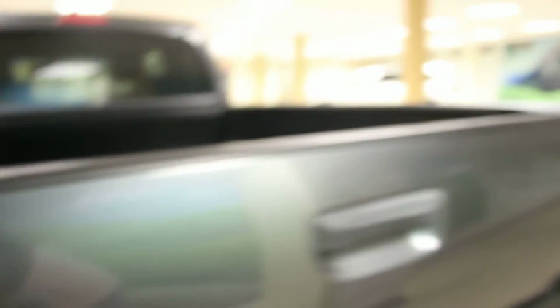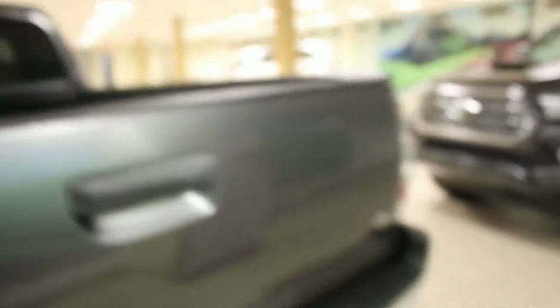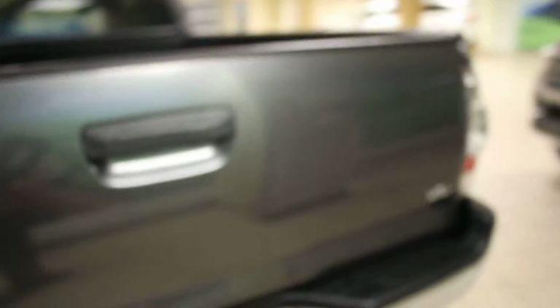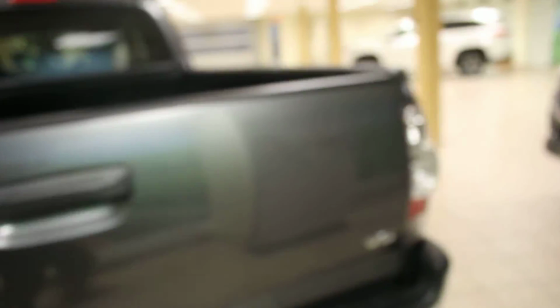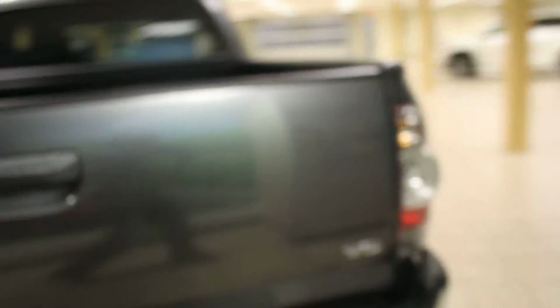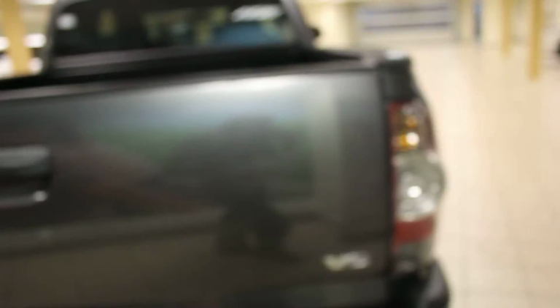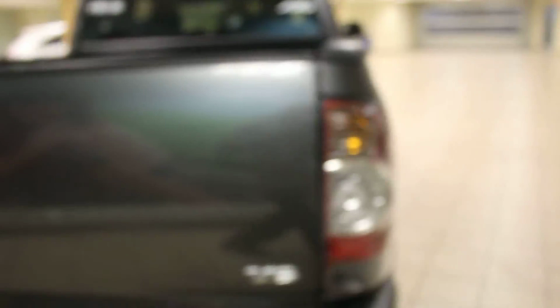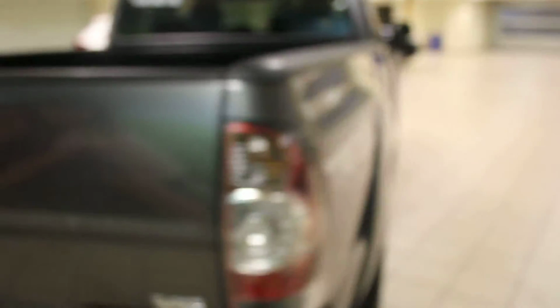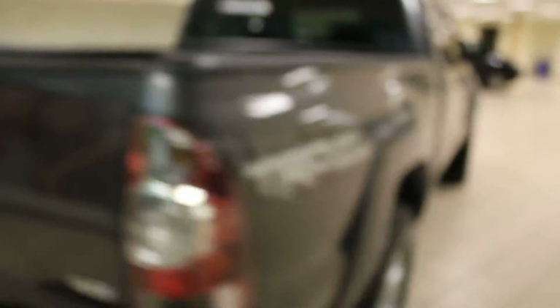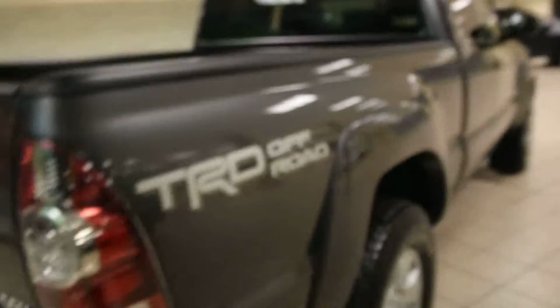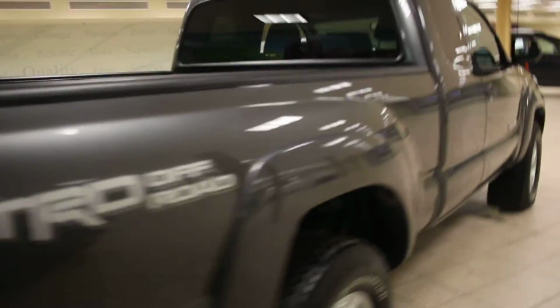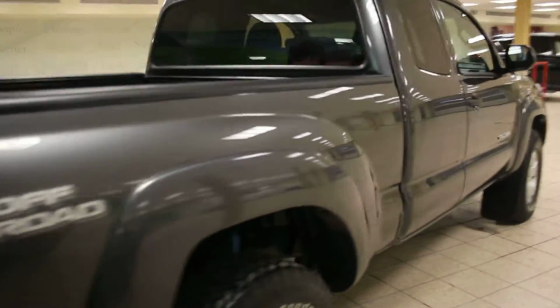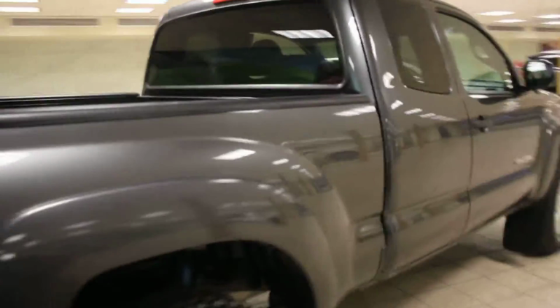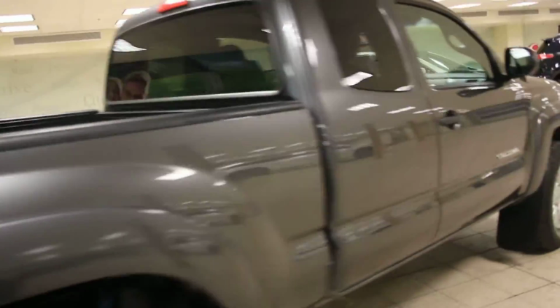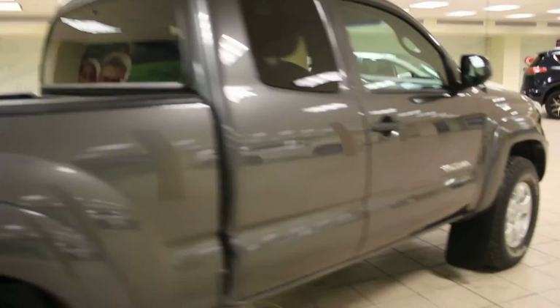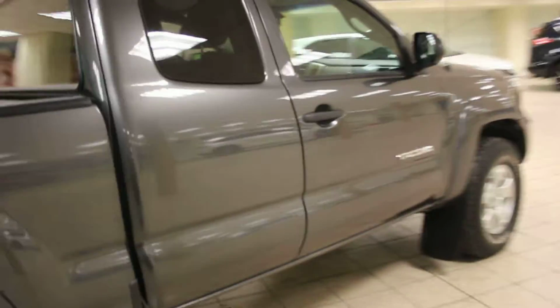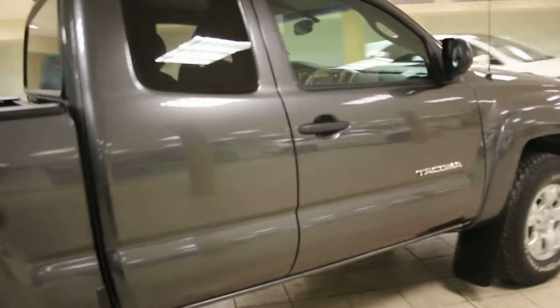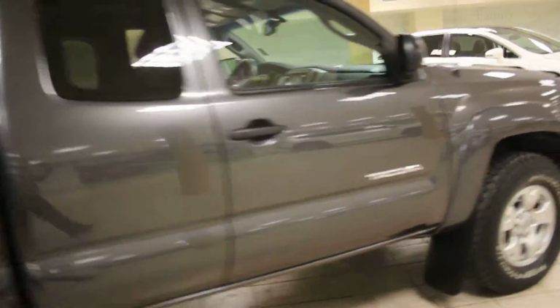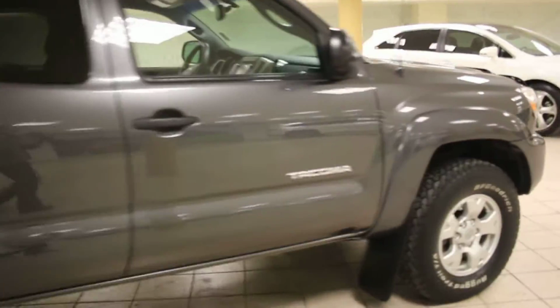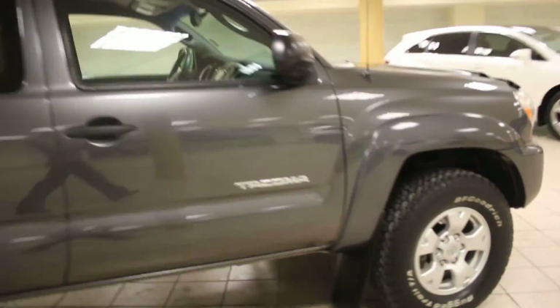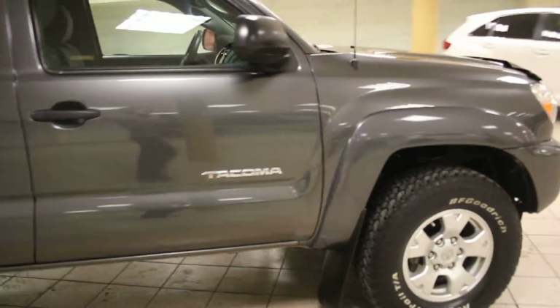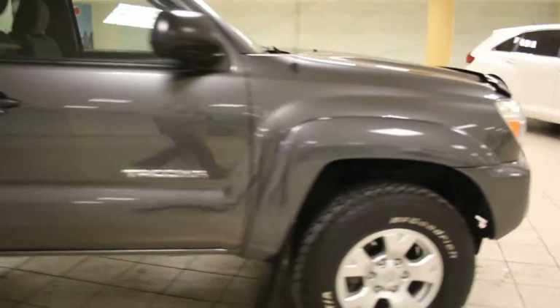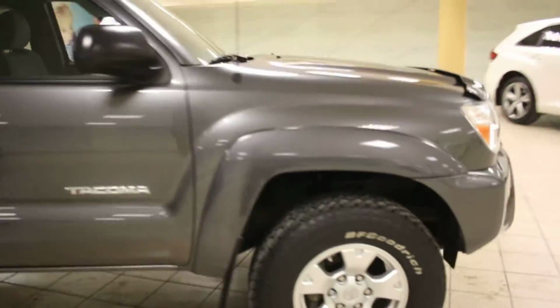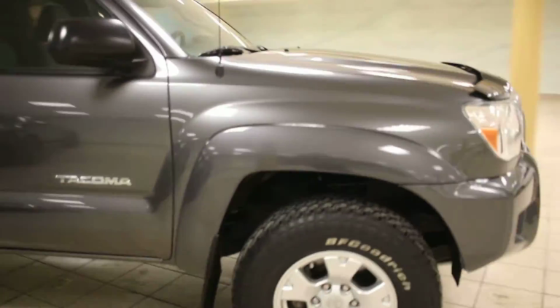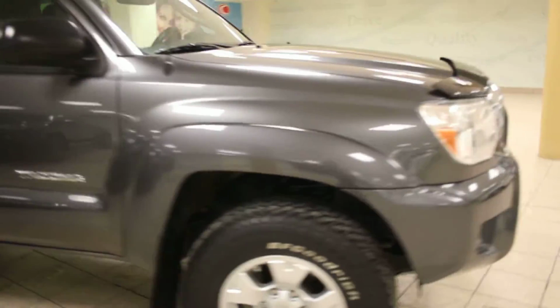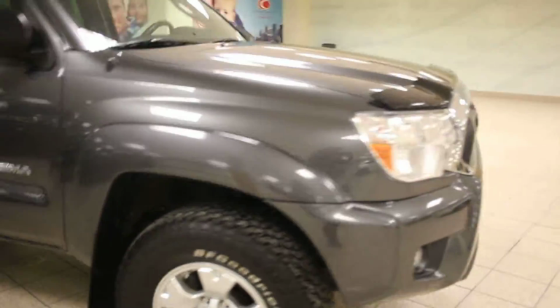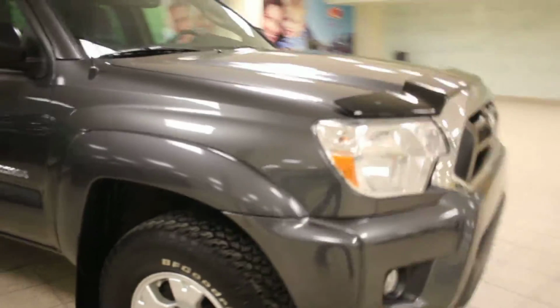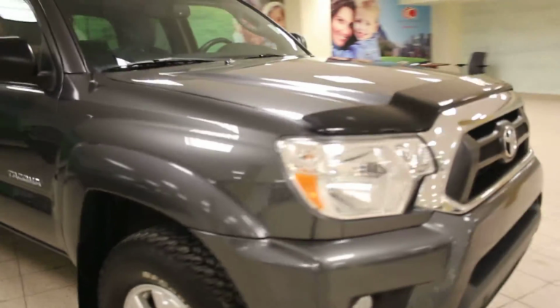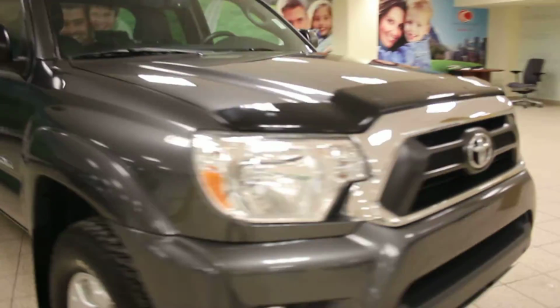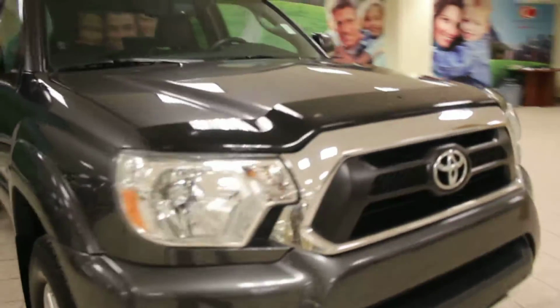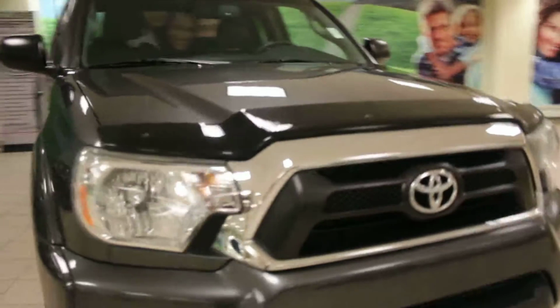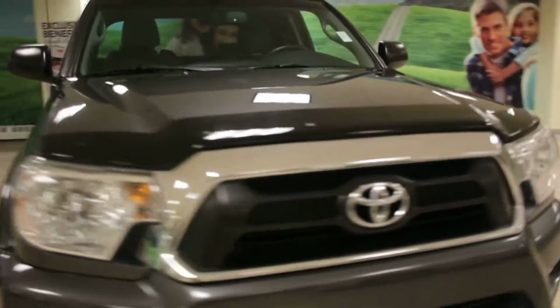Now, if you like this Tacoma or you'd like to come take it out for a test drive, come give us a visit down here at Charles Glen Toyota, located in Calgary's Northwest Auto Mall. Thanks for watching.